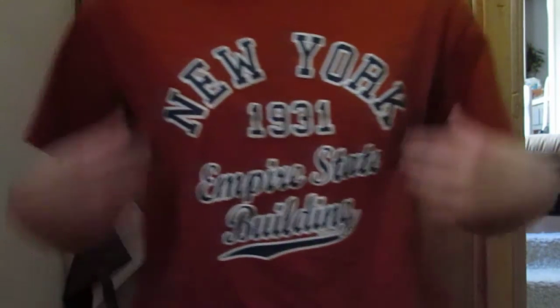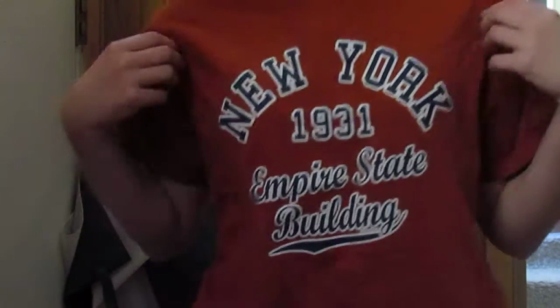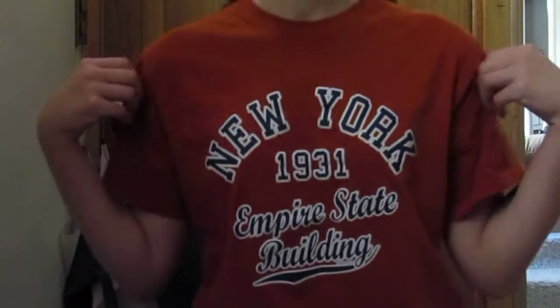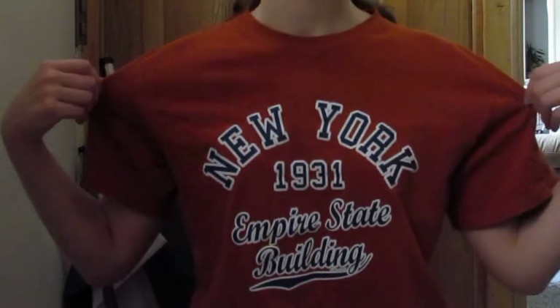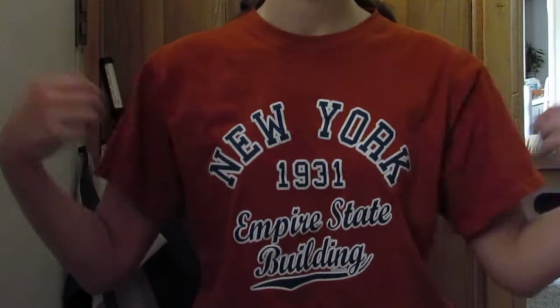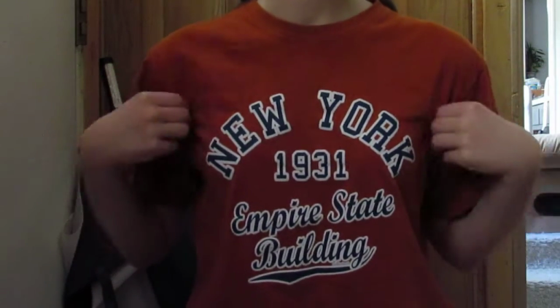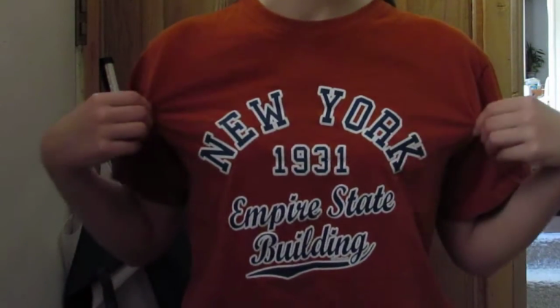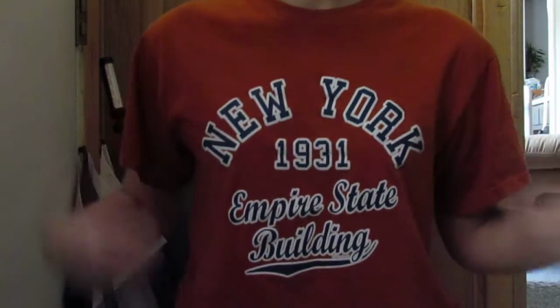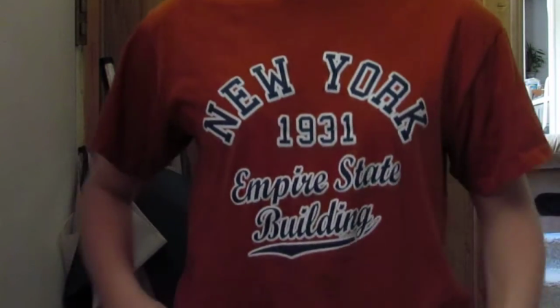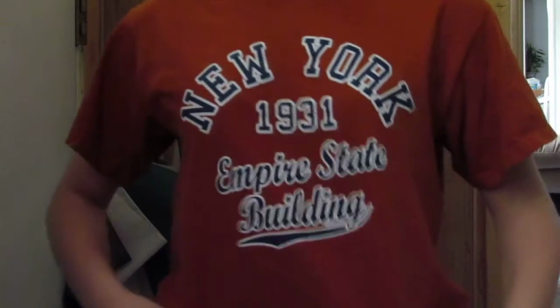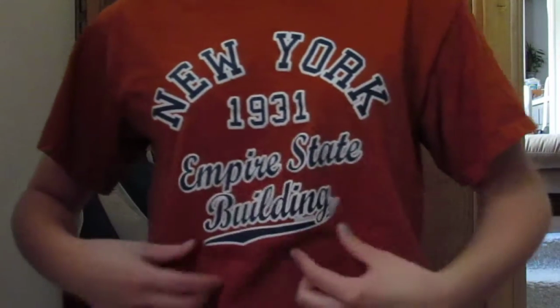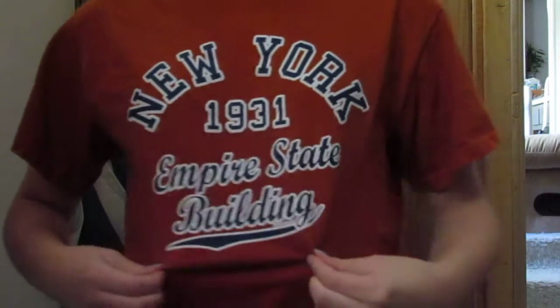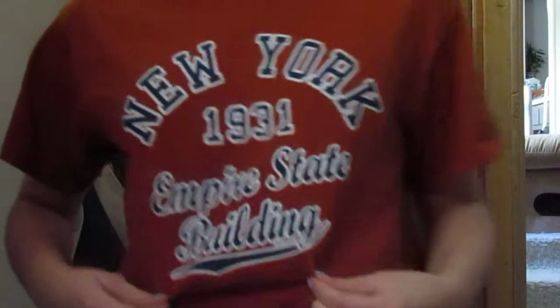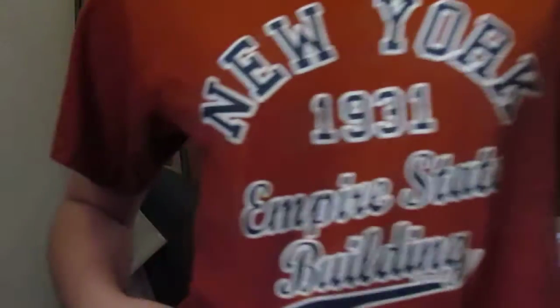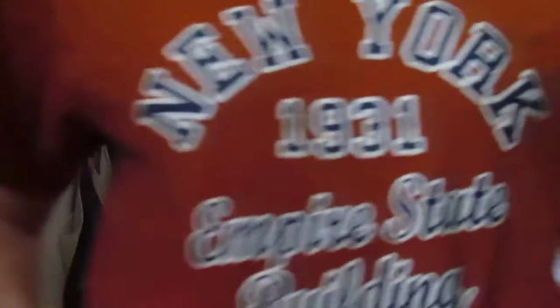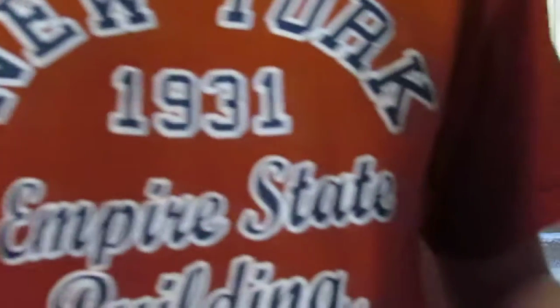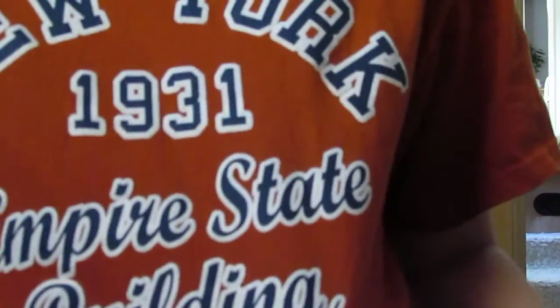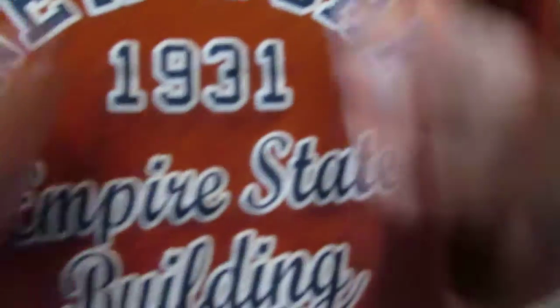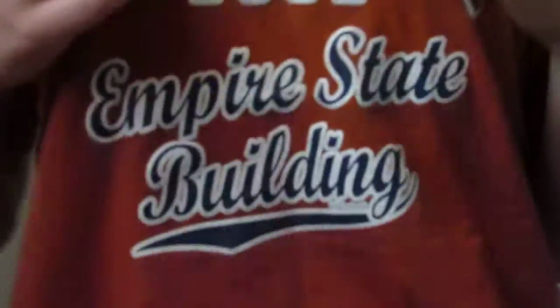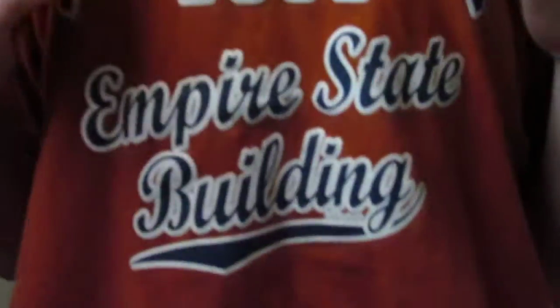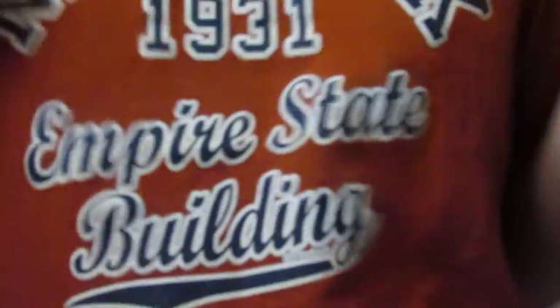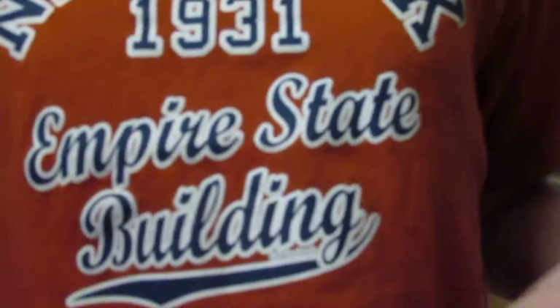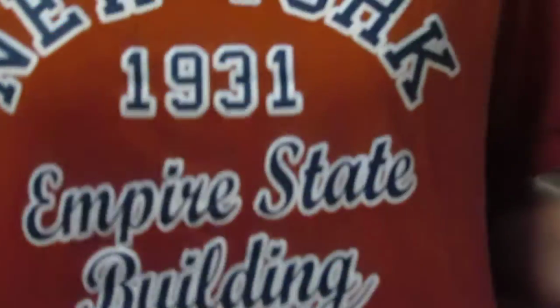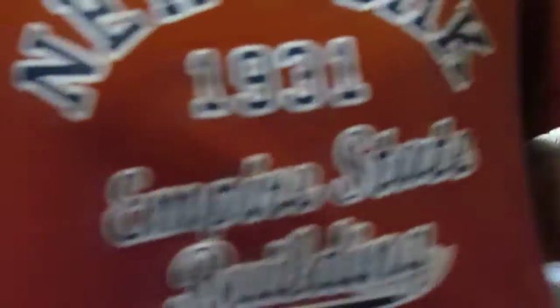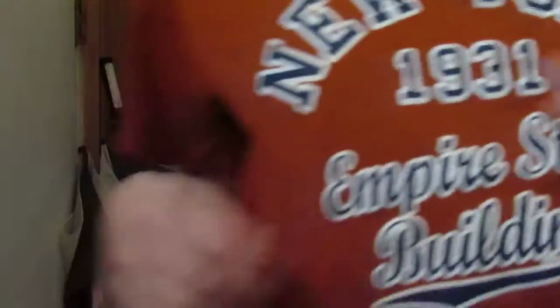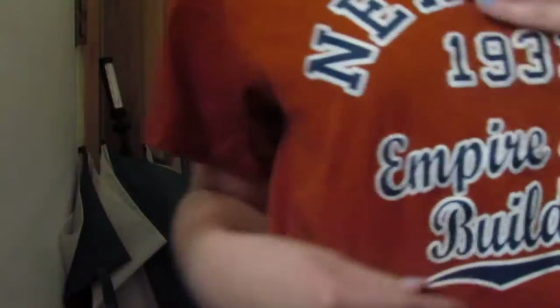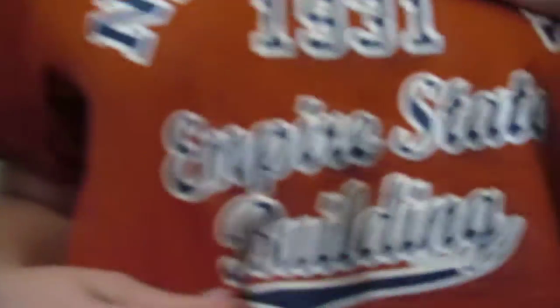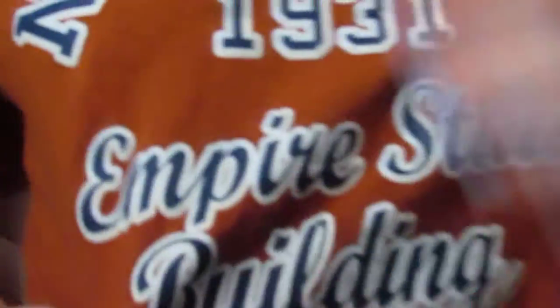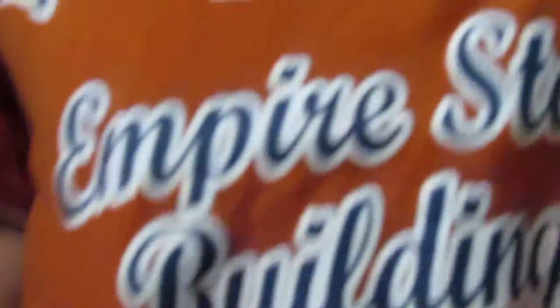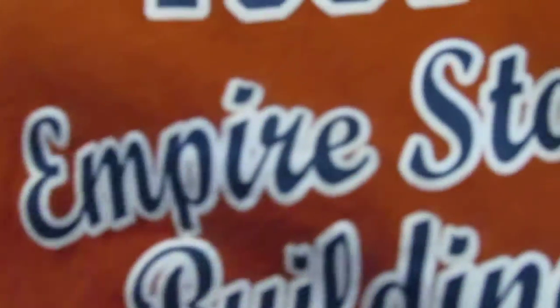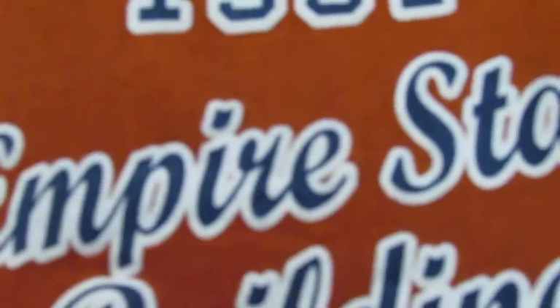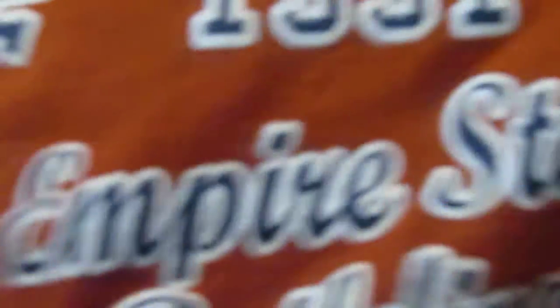First, I'm just wearing a t-shirt and it's an orange one — Empire State Building — and it's white with blue letters.